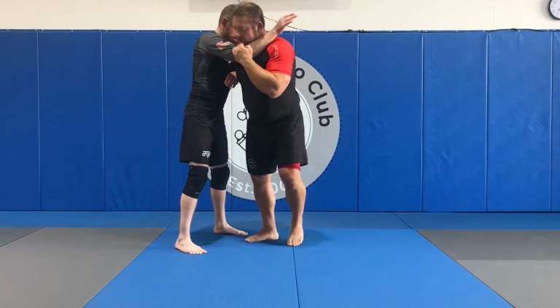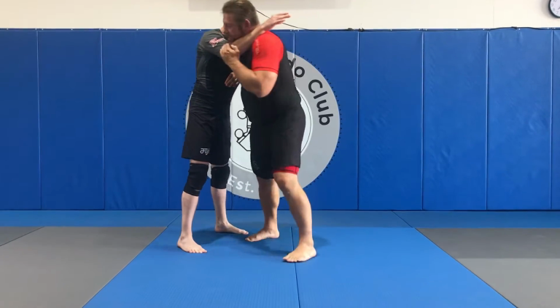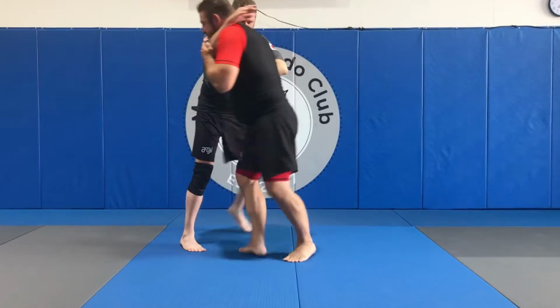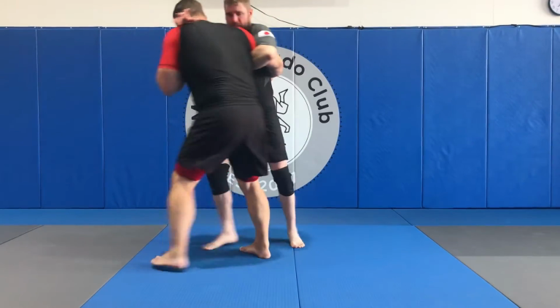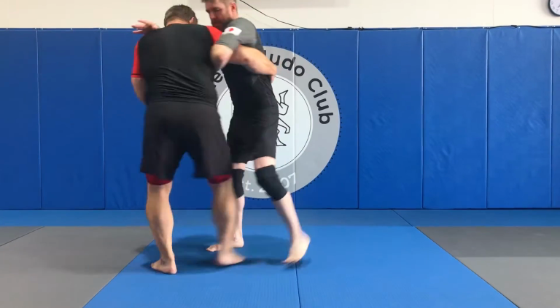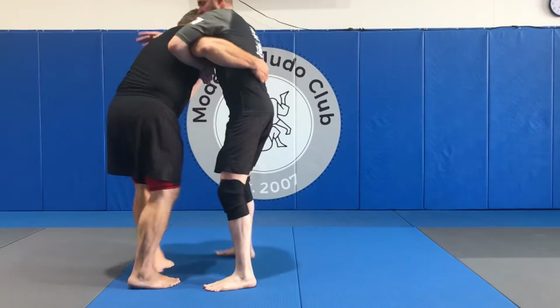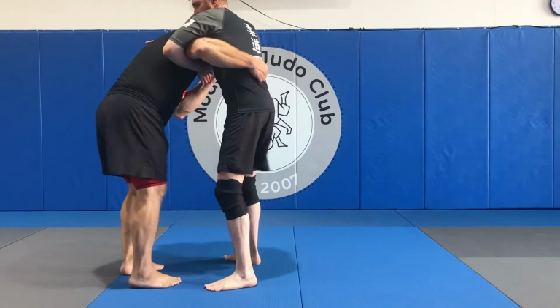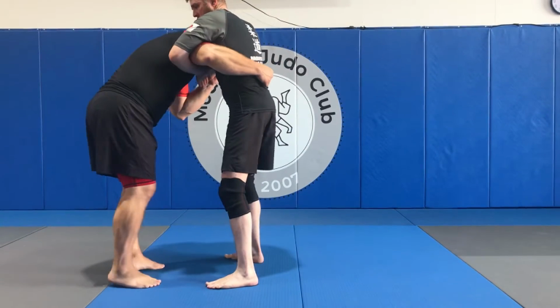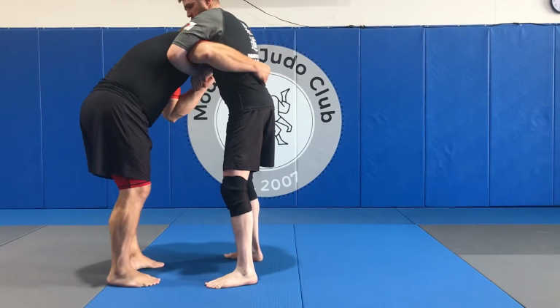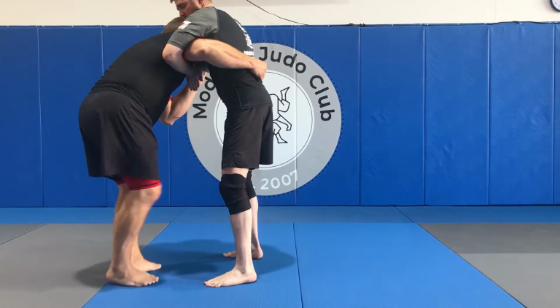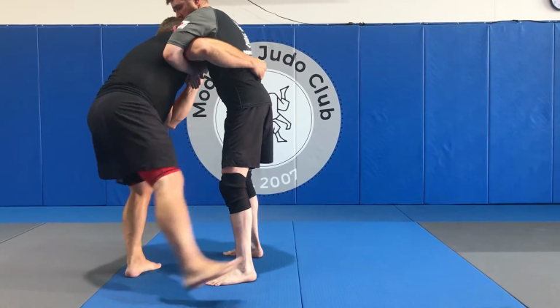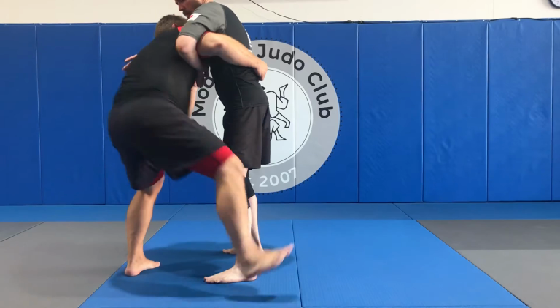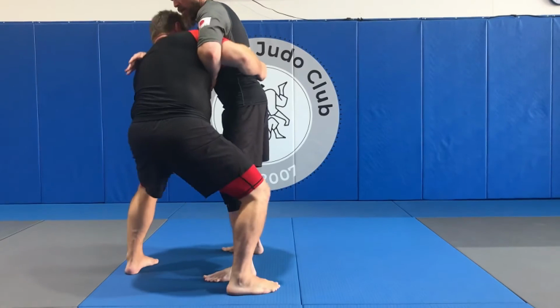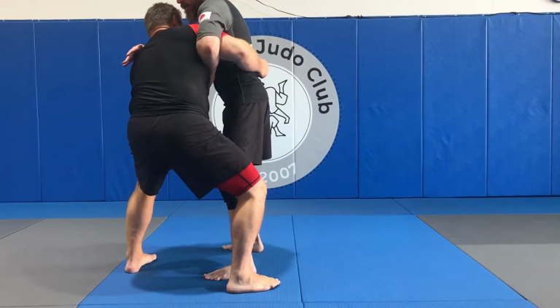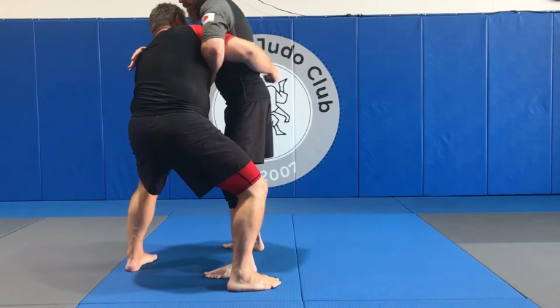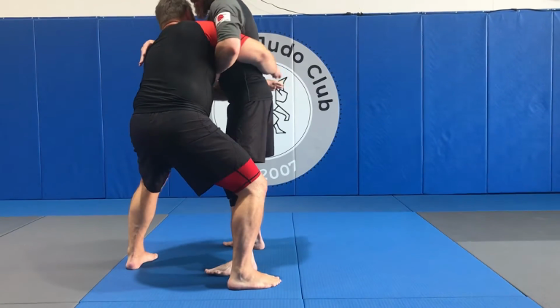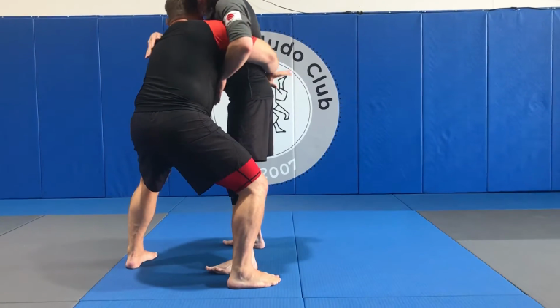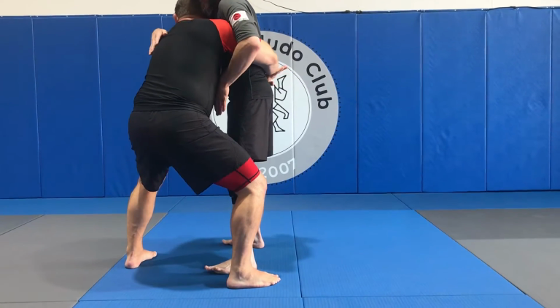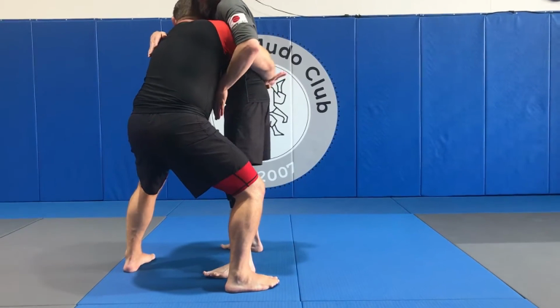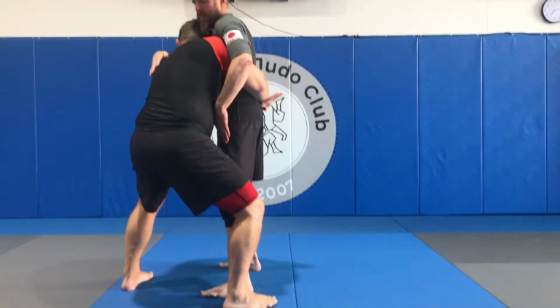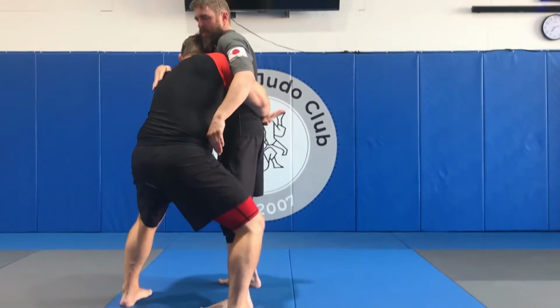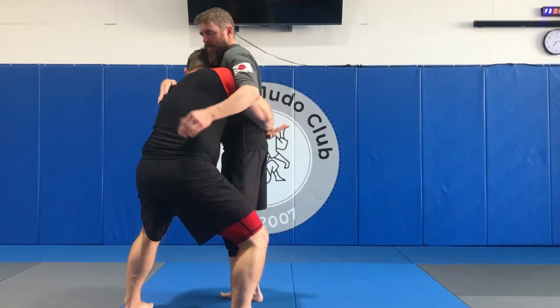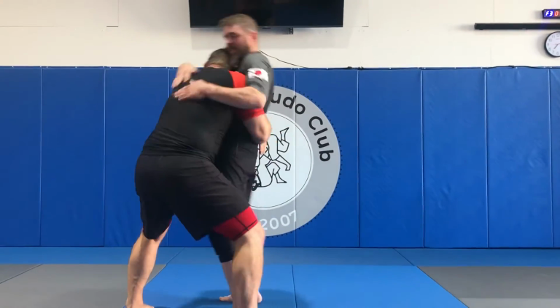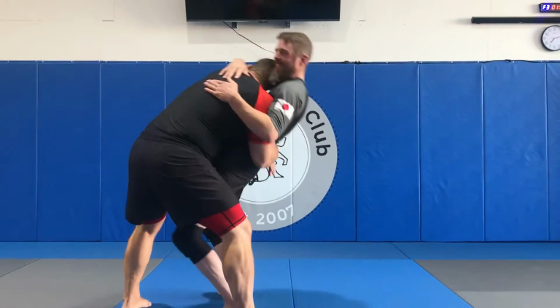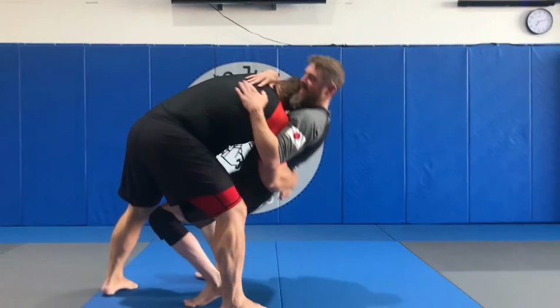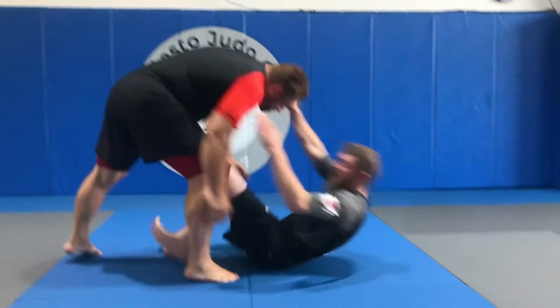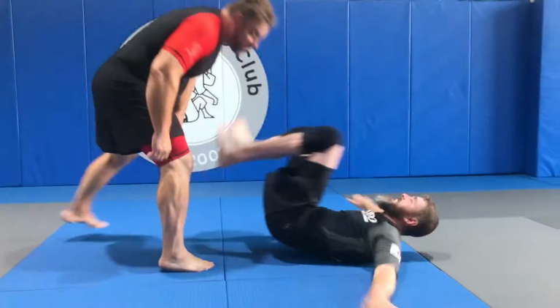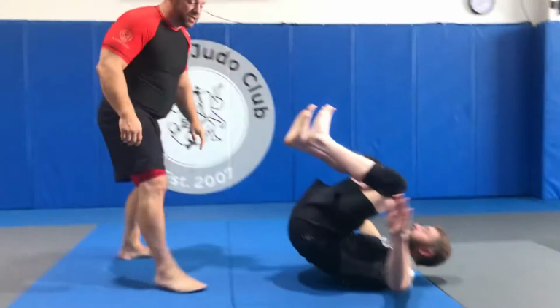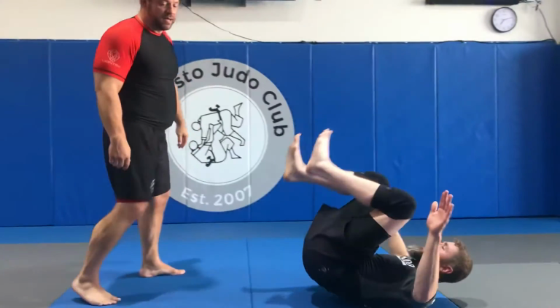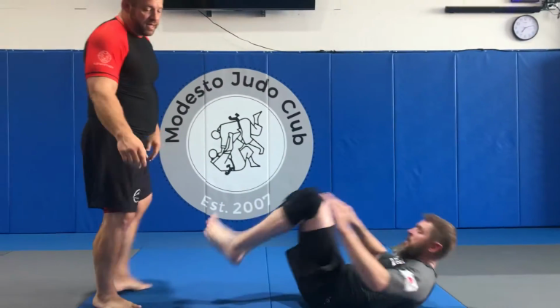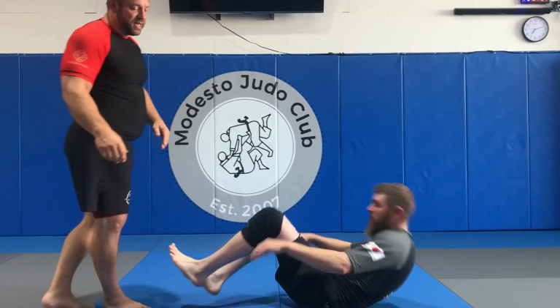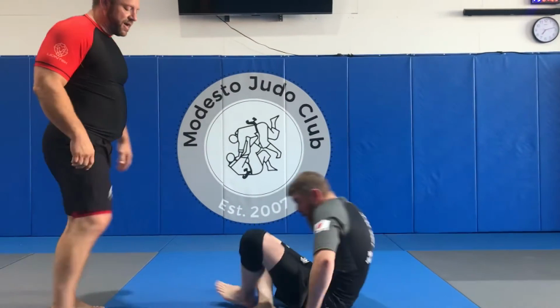So I'm in here in this position. I take a quick step, get my body lock, my ear to the chest, then I just squeeze and take him down.